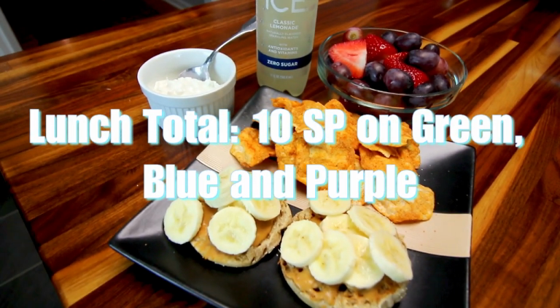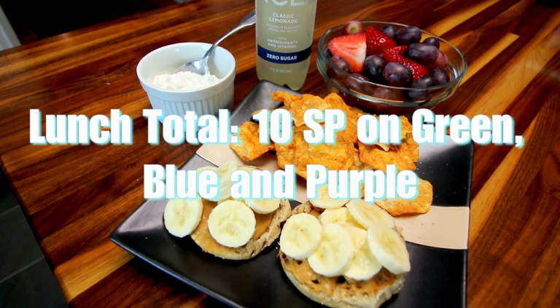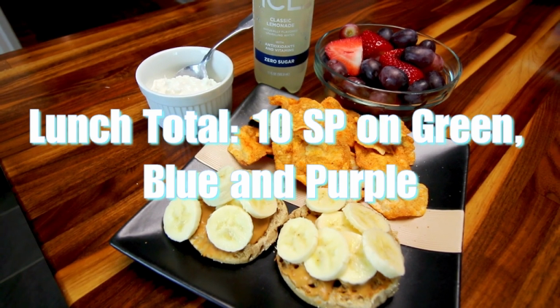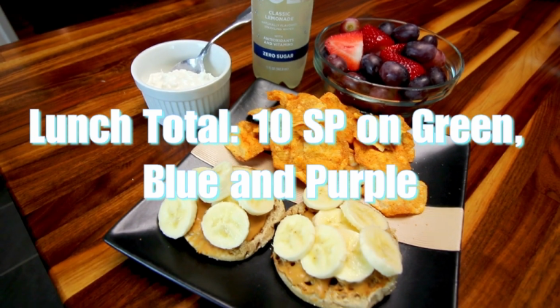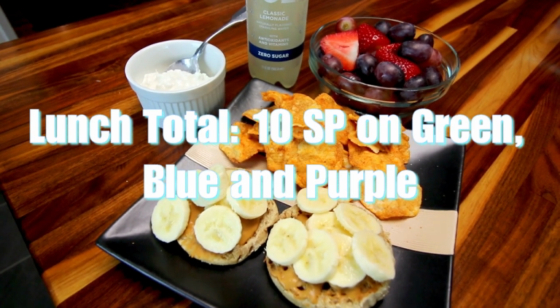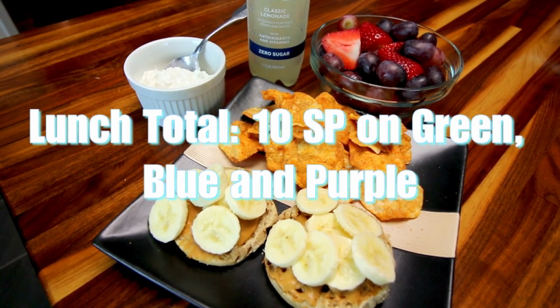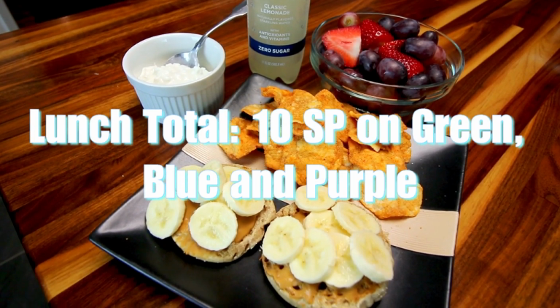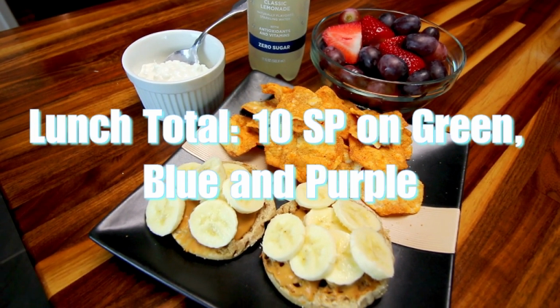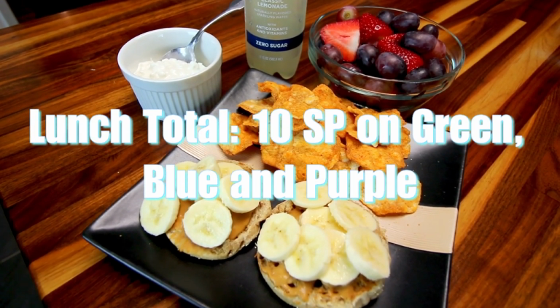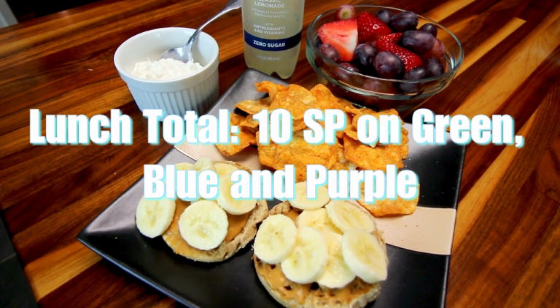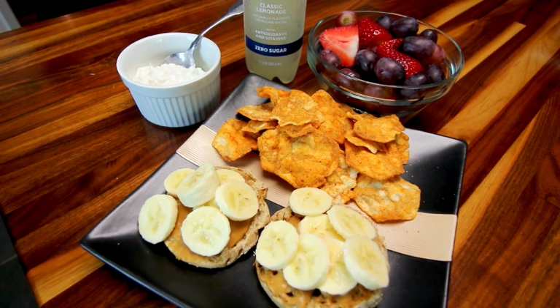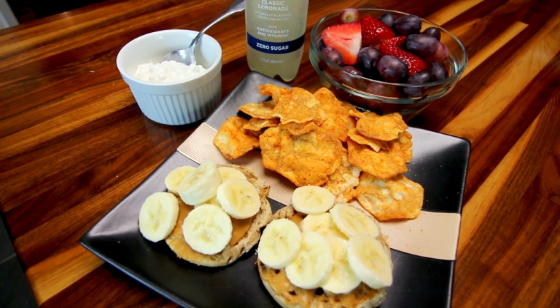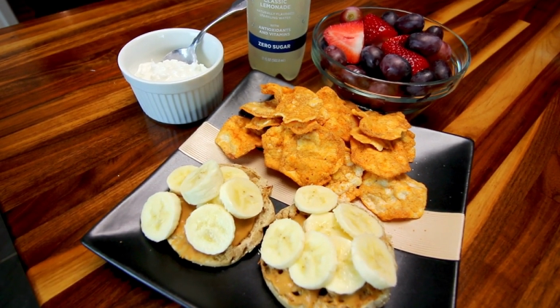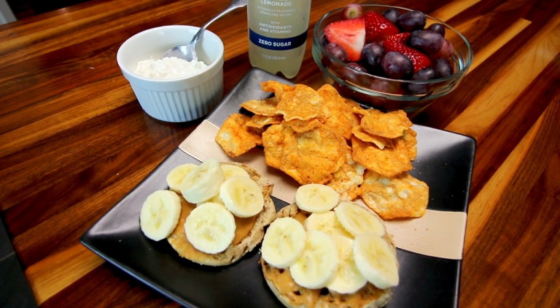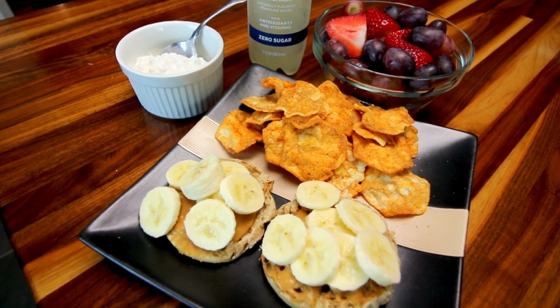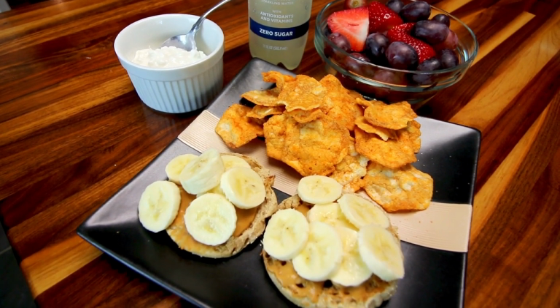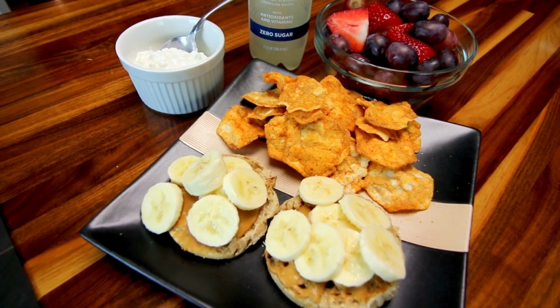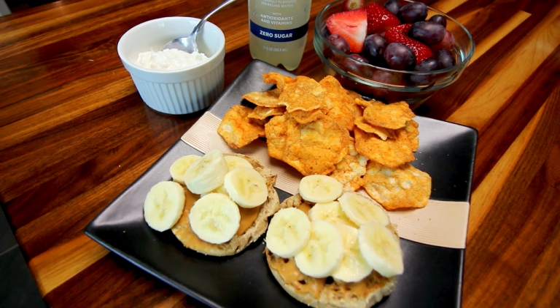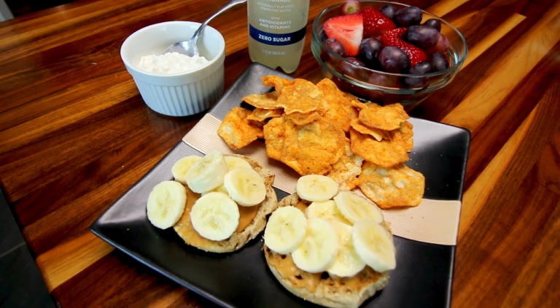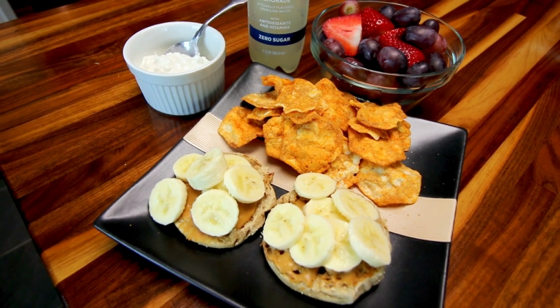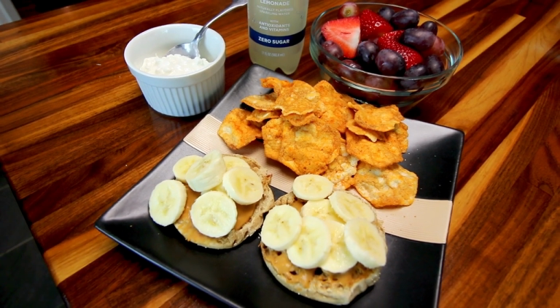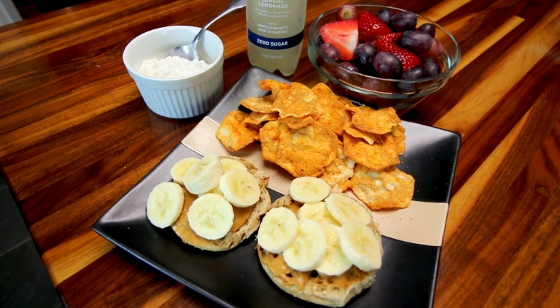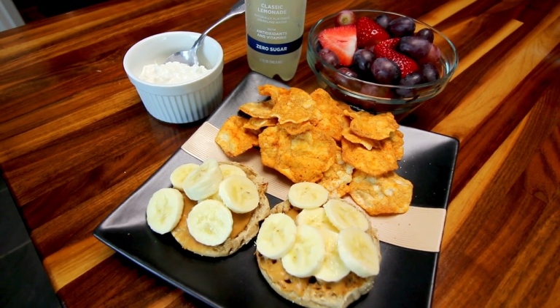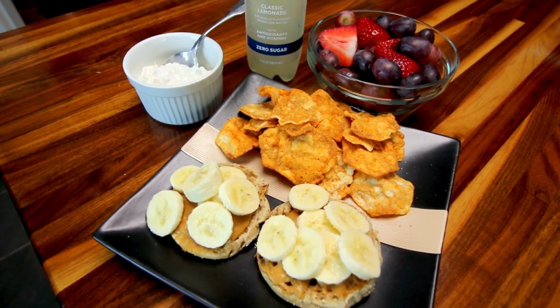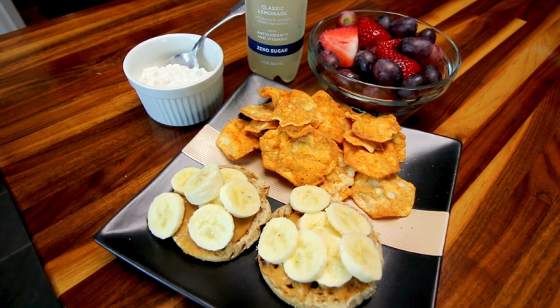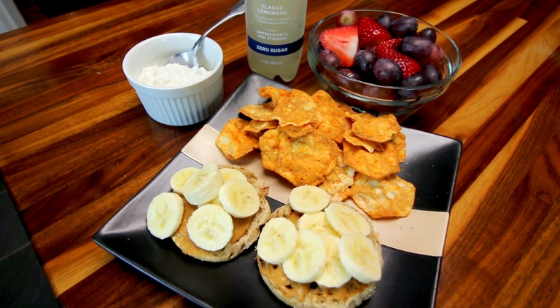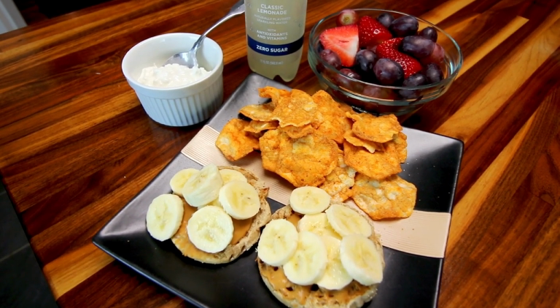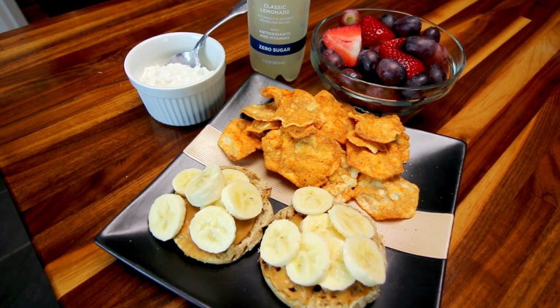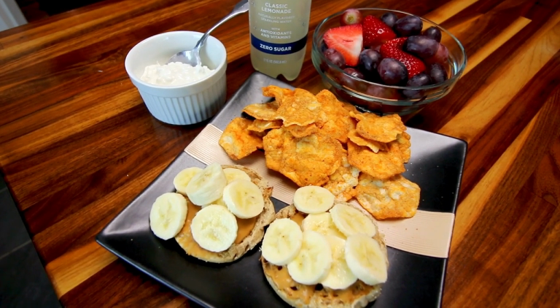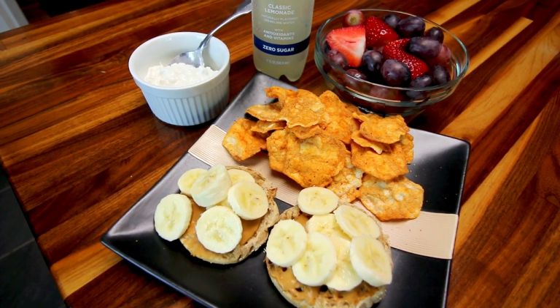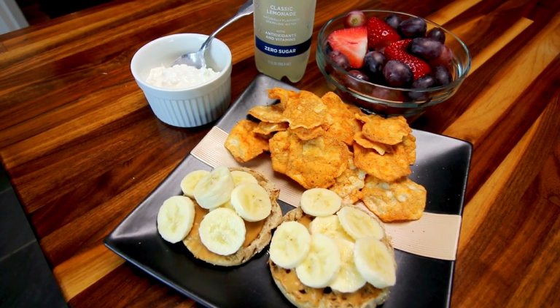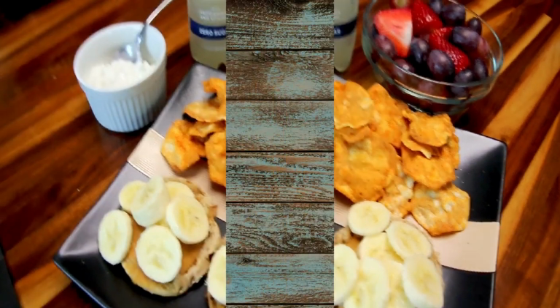I hope this maybe gave you guys some ideas for lunches for yourself. If you want to see more of these, just let me know and I will definitely do them. Thank you guys so much for watching, and I will see you on the next one.